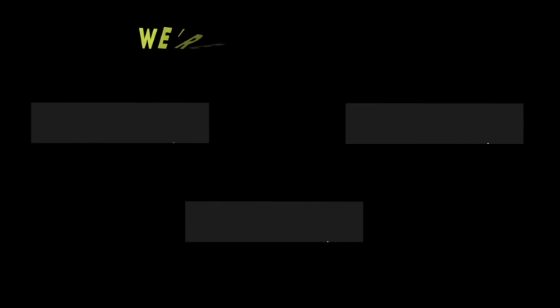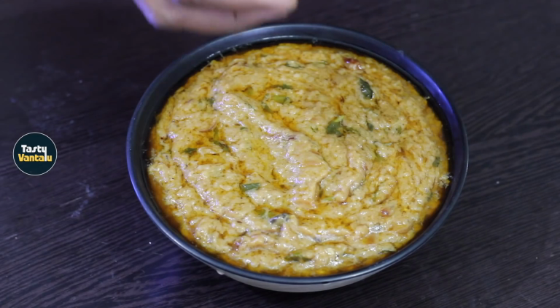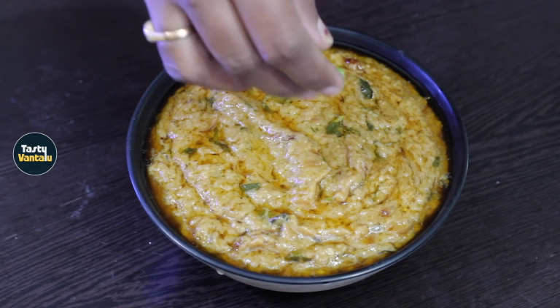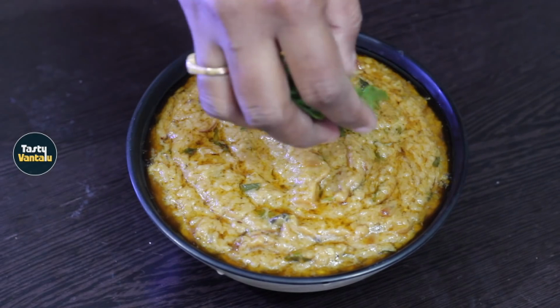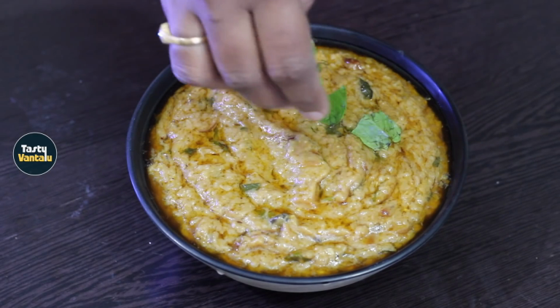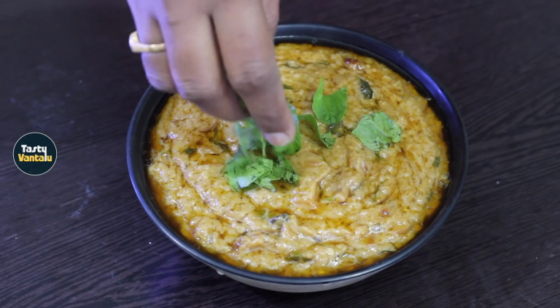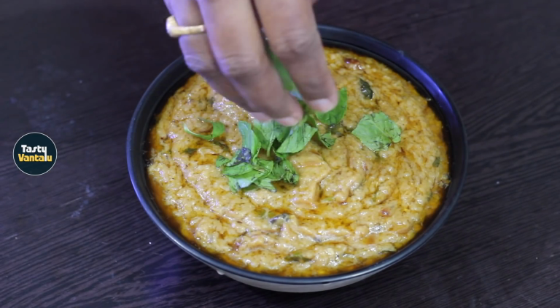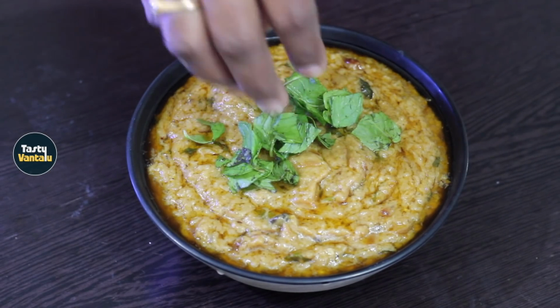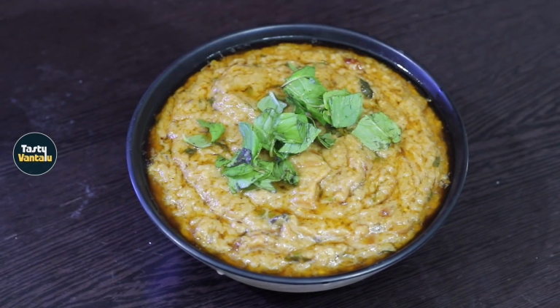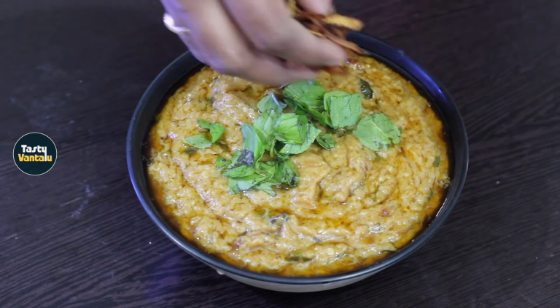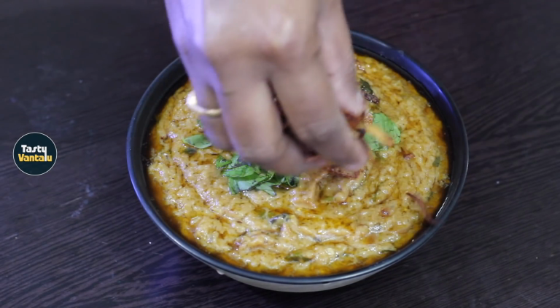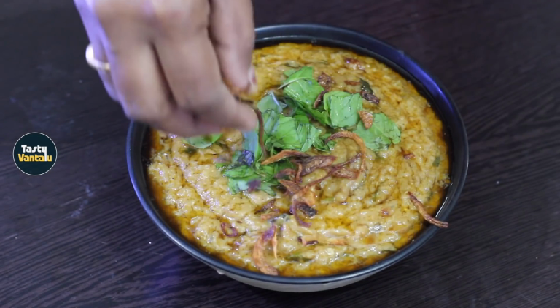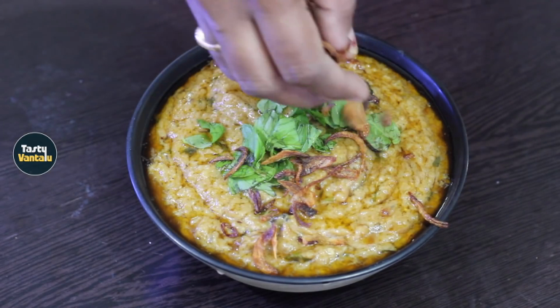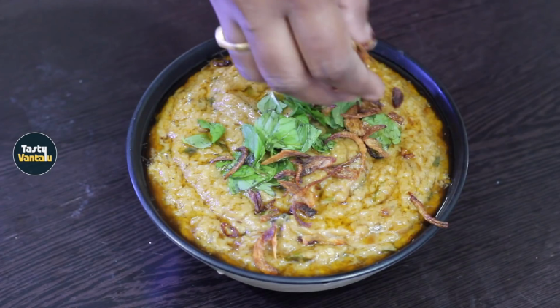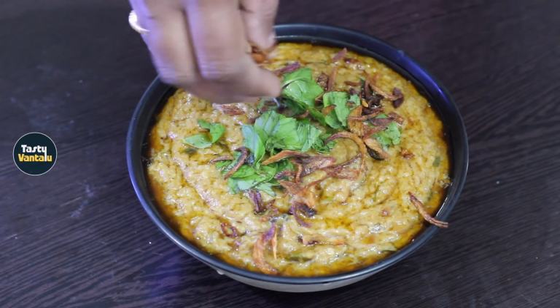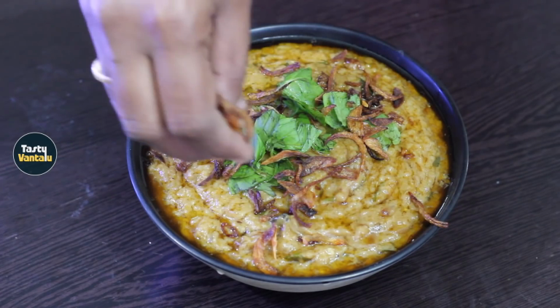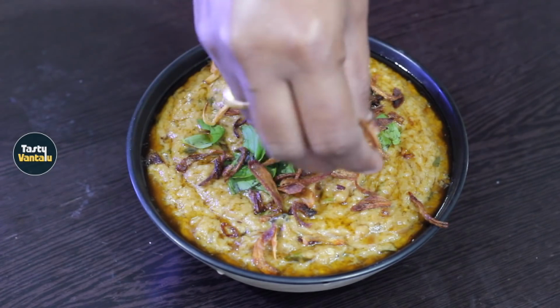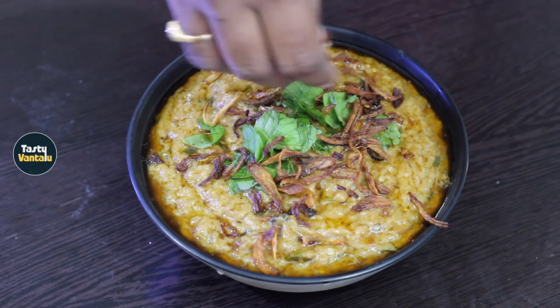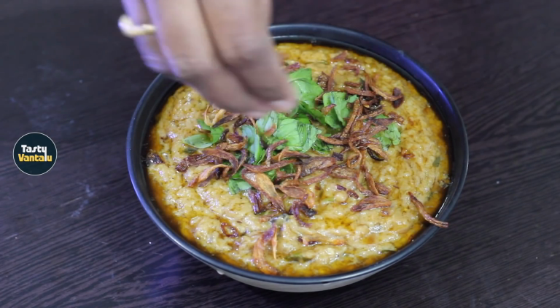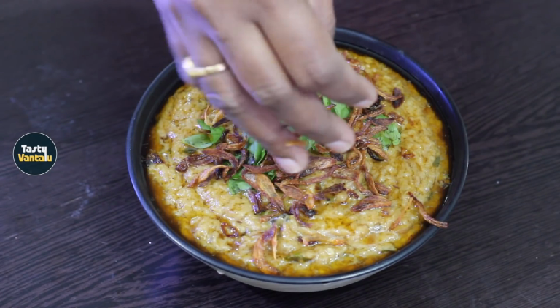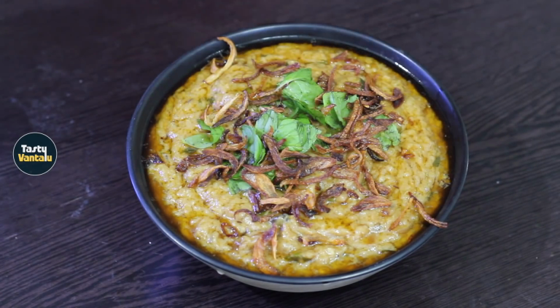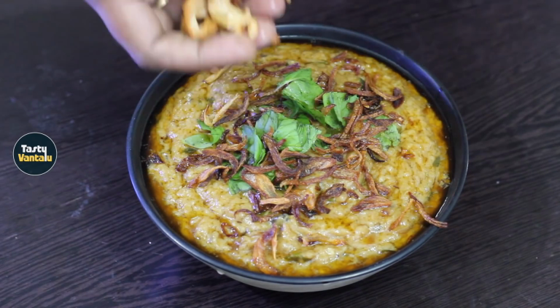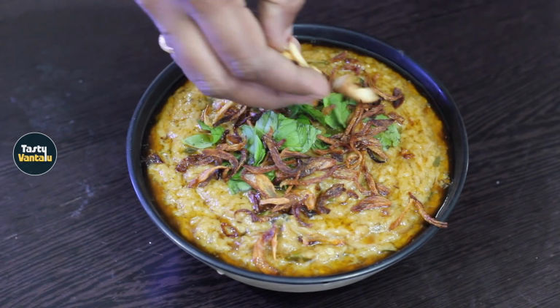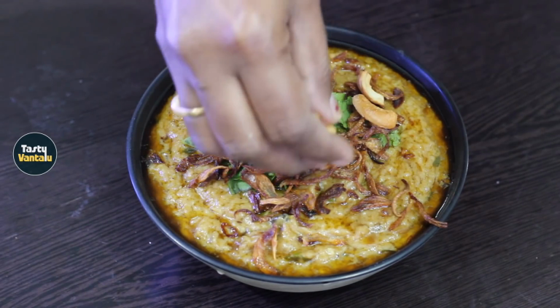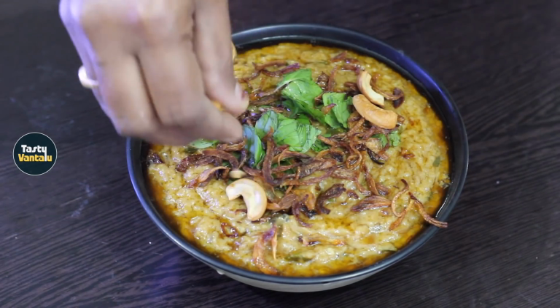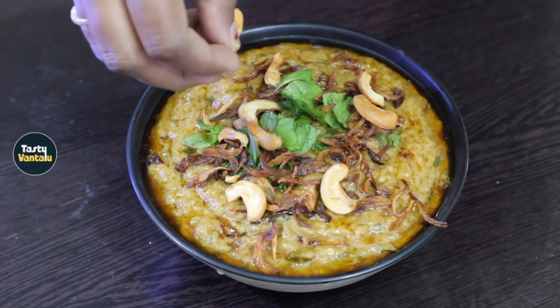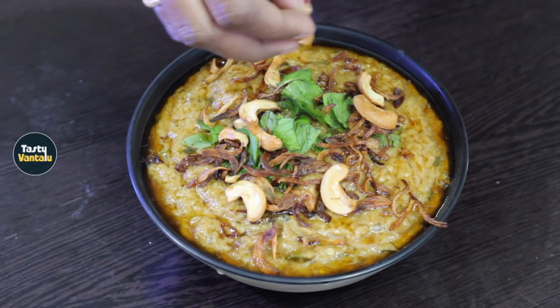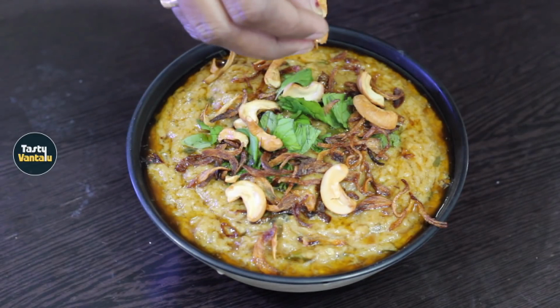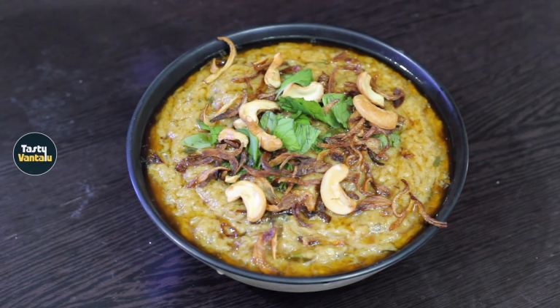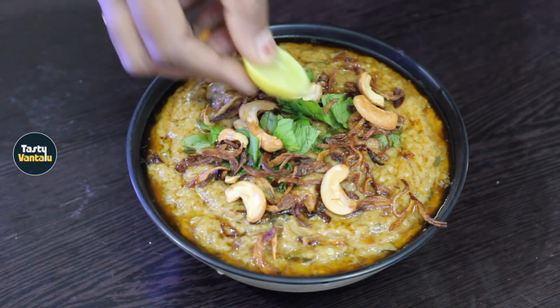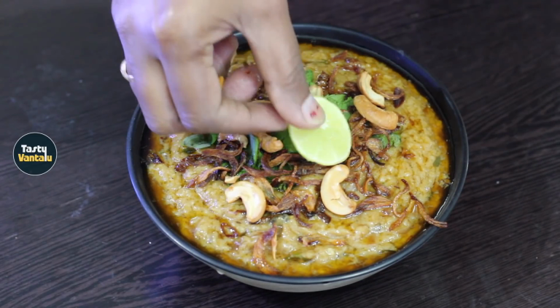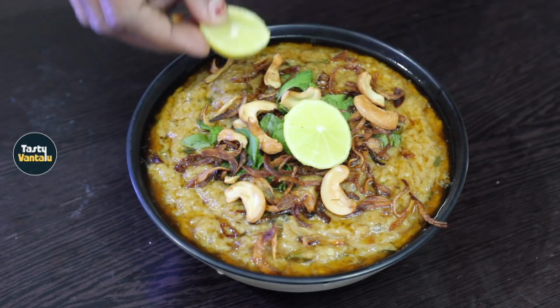Hi friends, welcome to TestiVant. I am Mika Vita. TestiVant is a famous recipe for the Hyderabad famous Halim. I am making chicken halim. Let's start with the process.